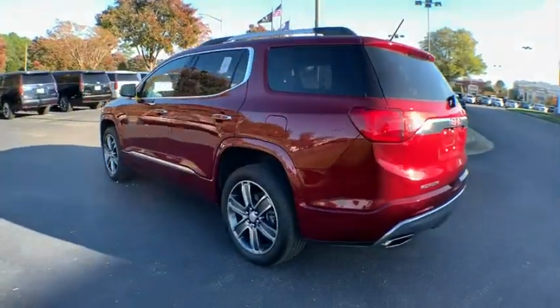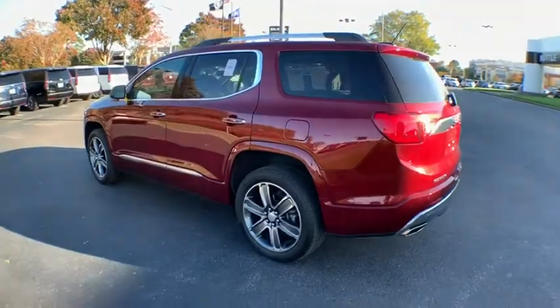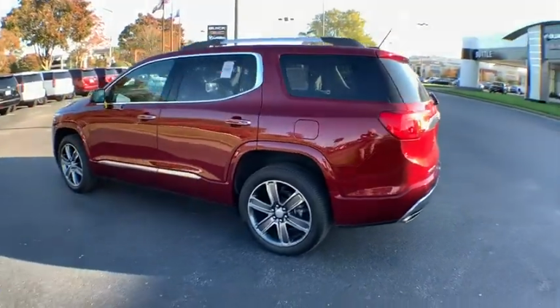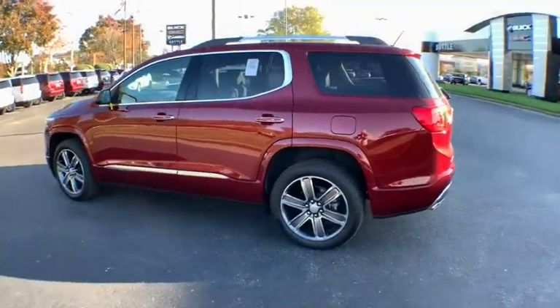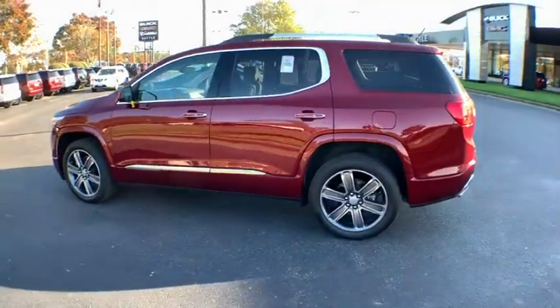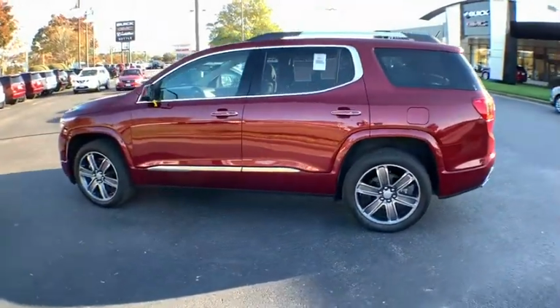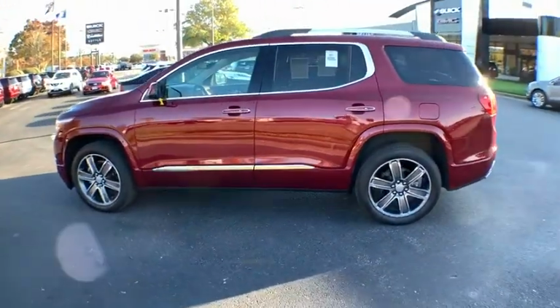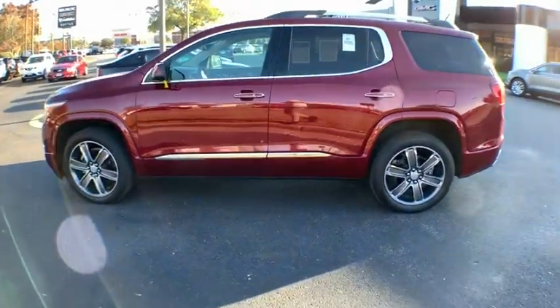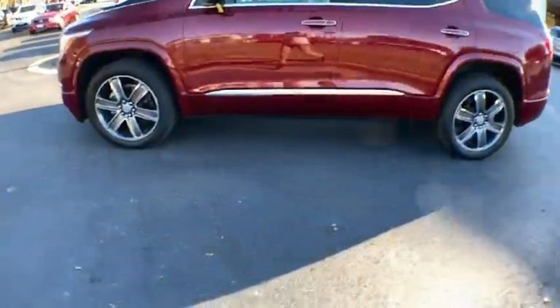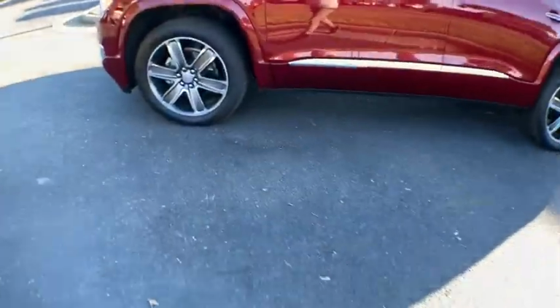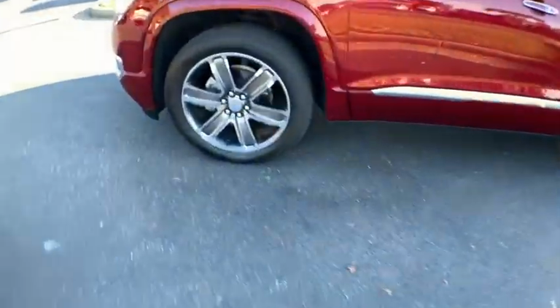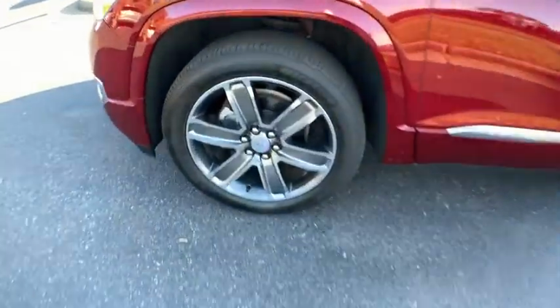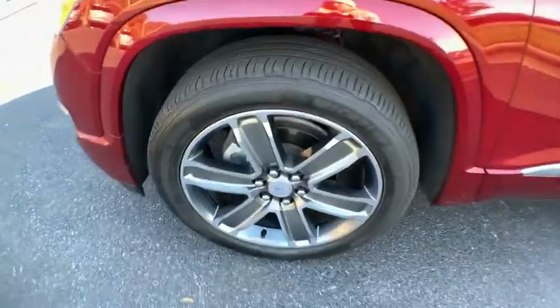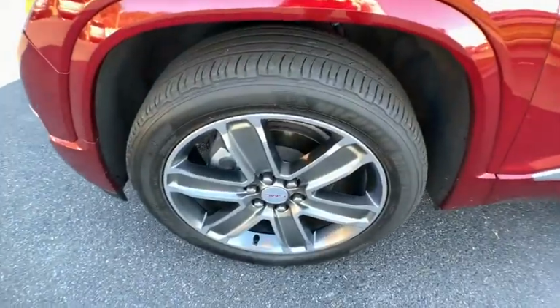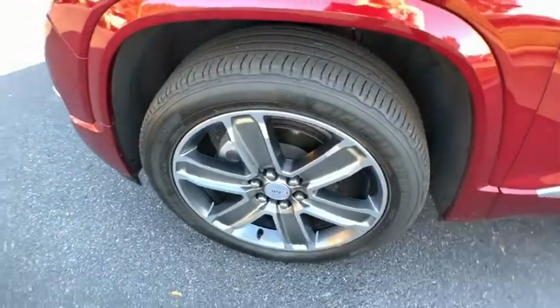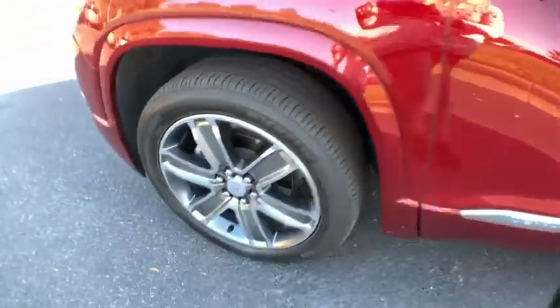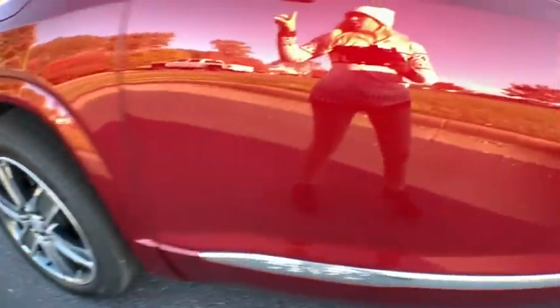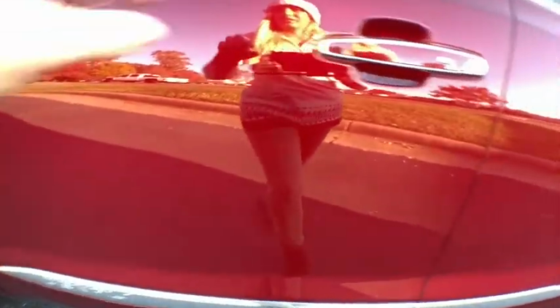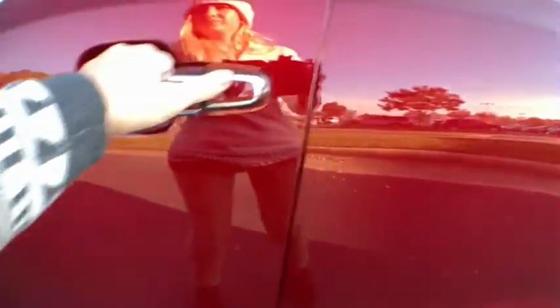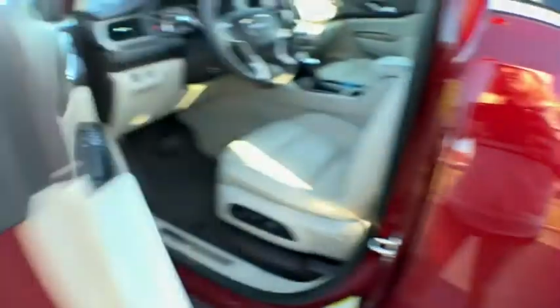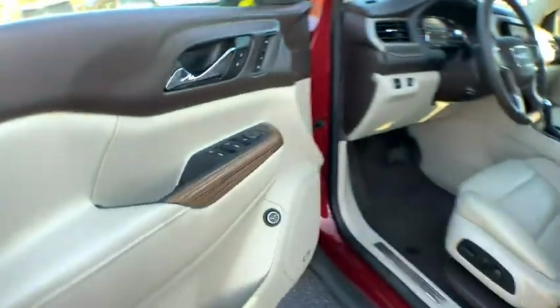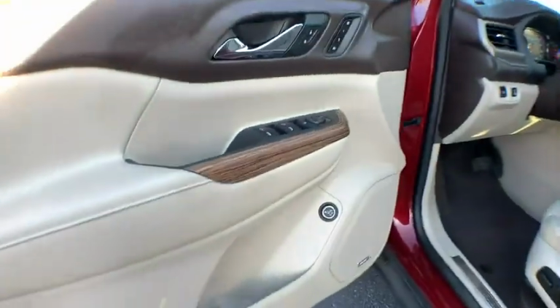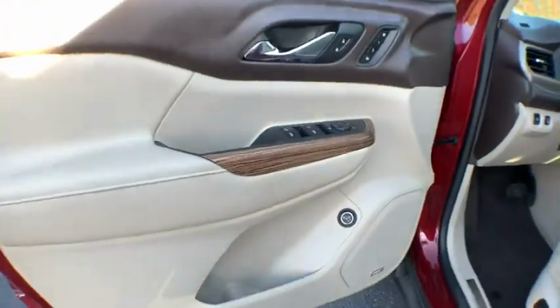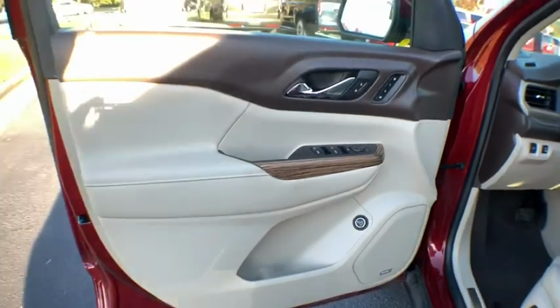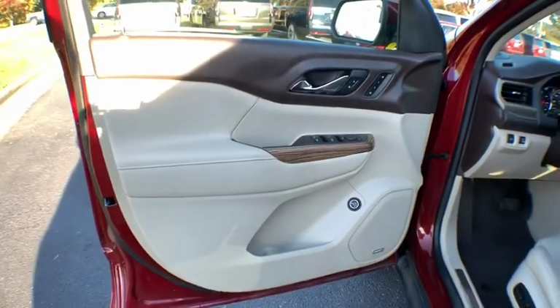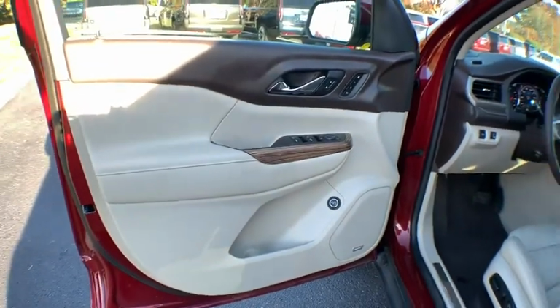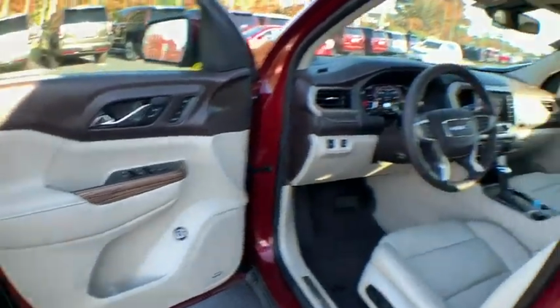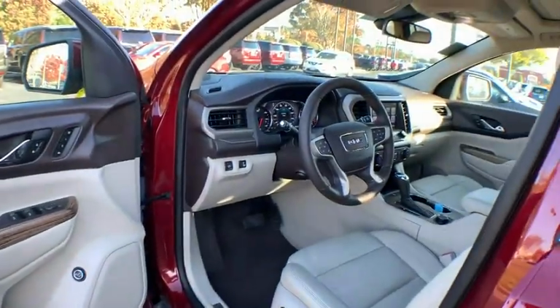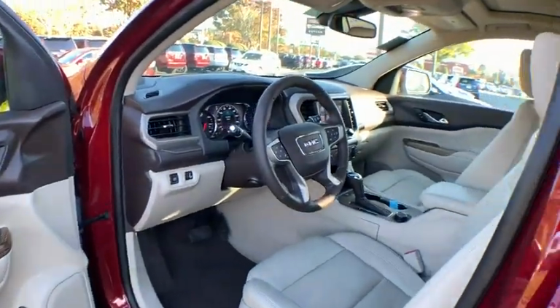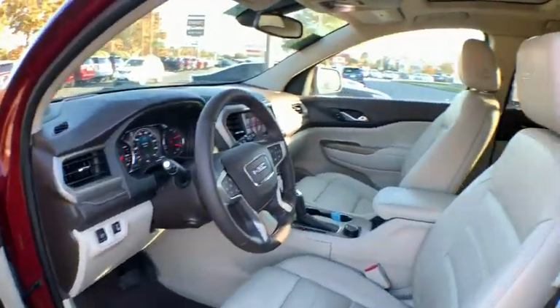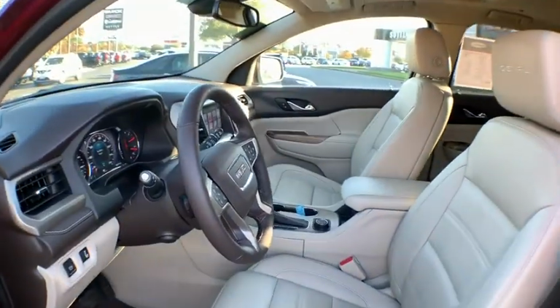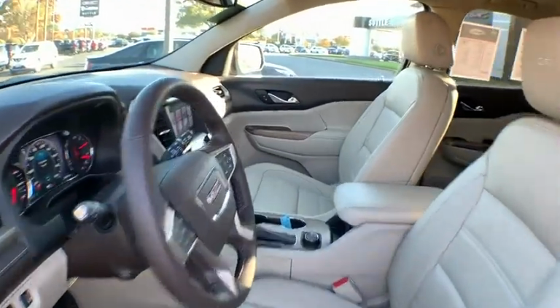This vehicle has less than 30,000 miles. Here are some of this vehicle's great options: traction control, power passenger seat, power liftgate, navigation system, dual airbags, power steering, four-wheel disc brakes, universal garage door opener.